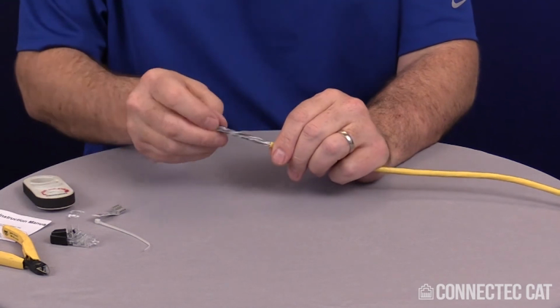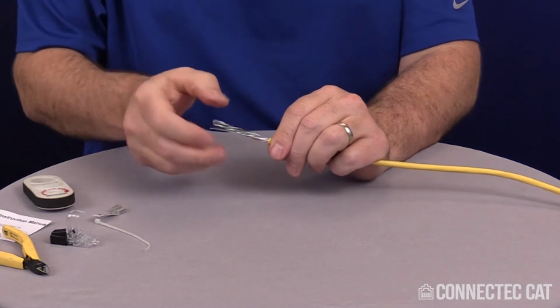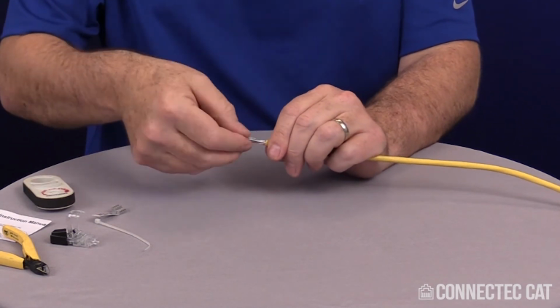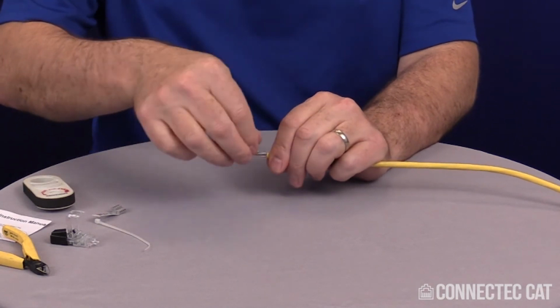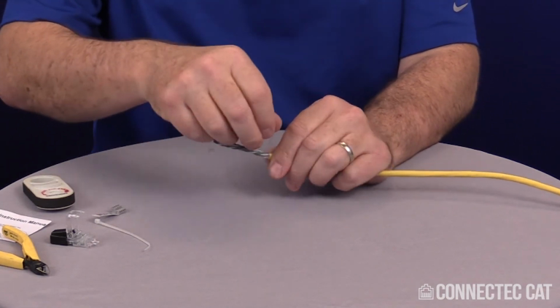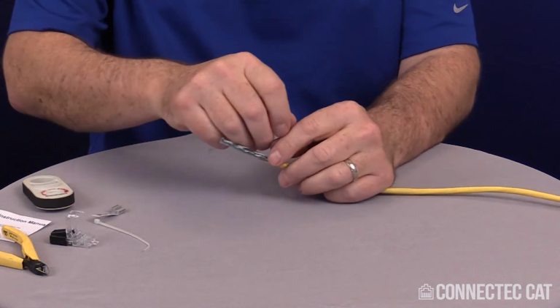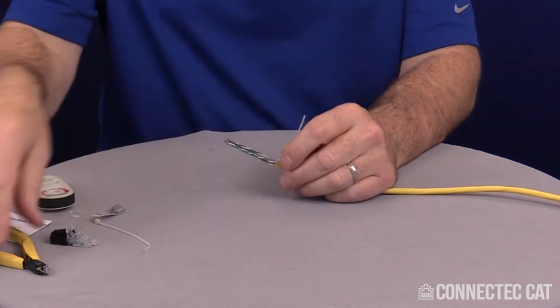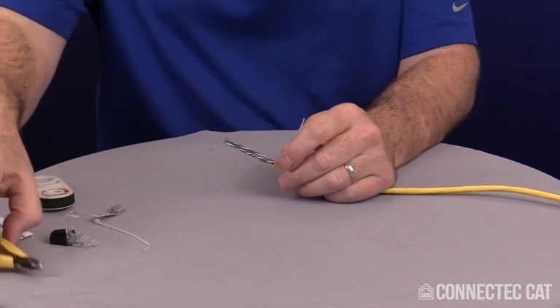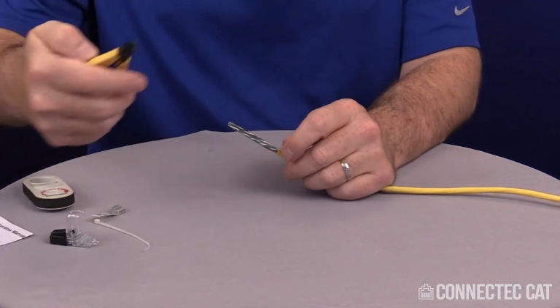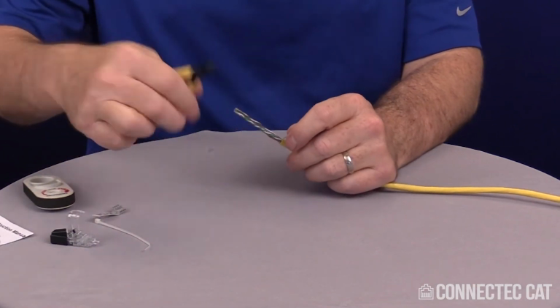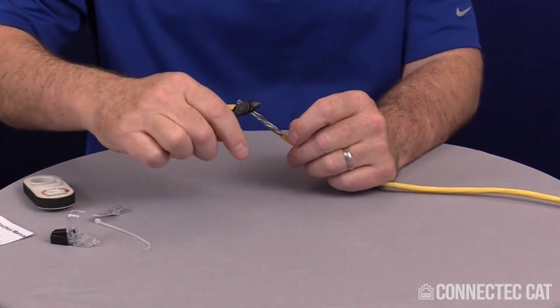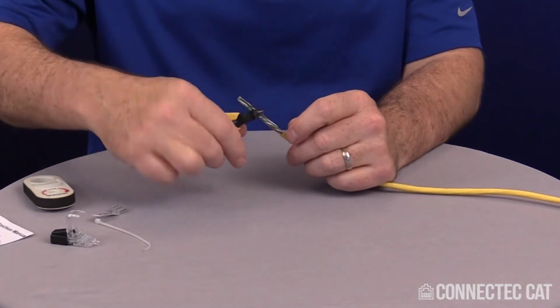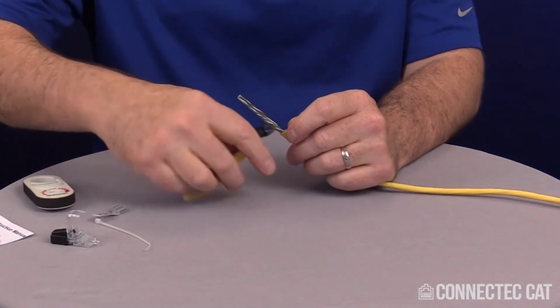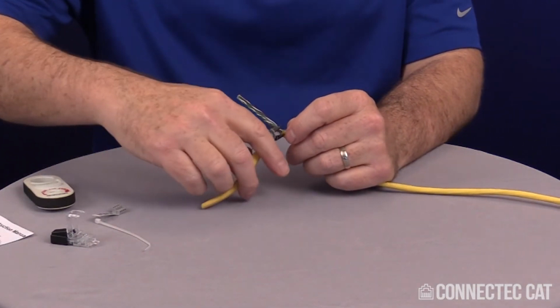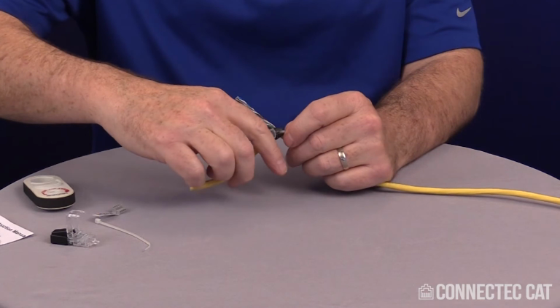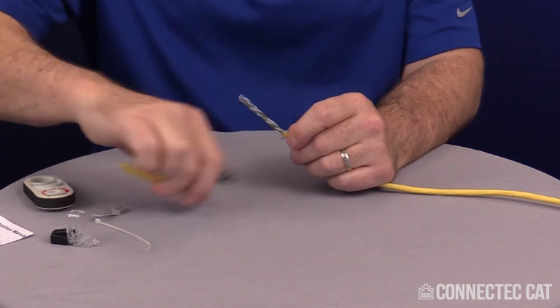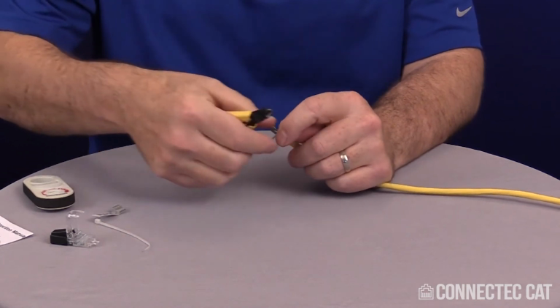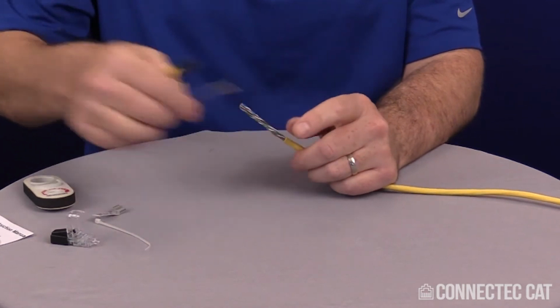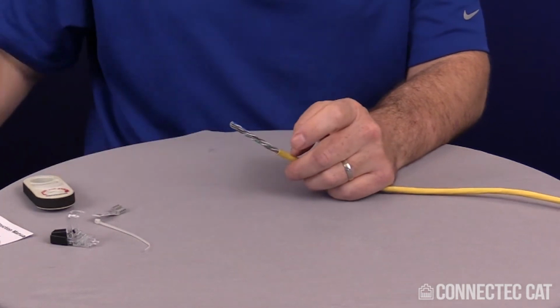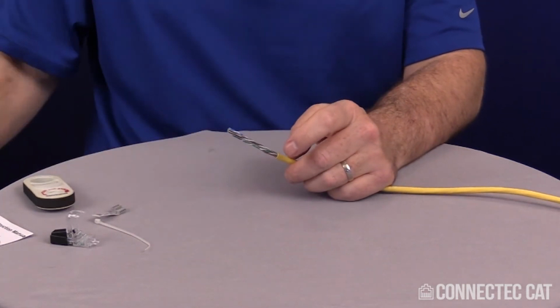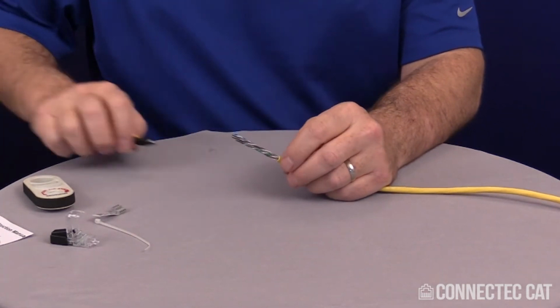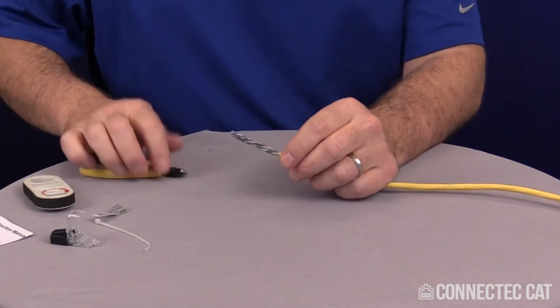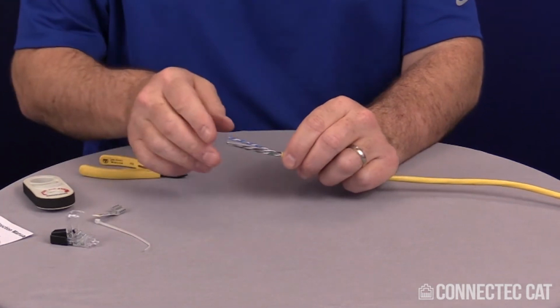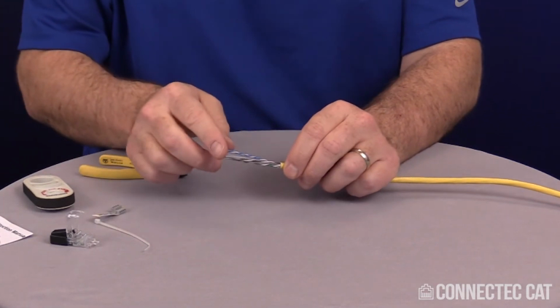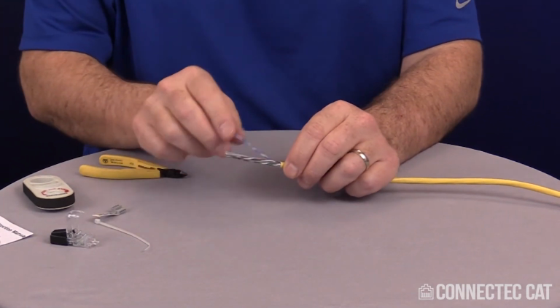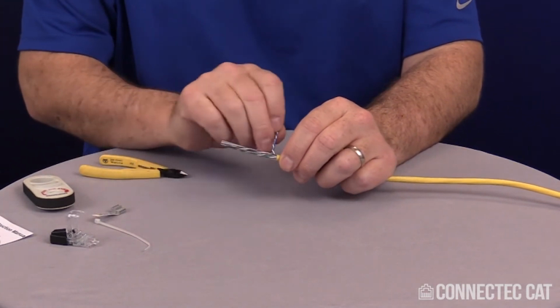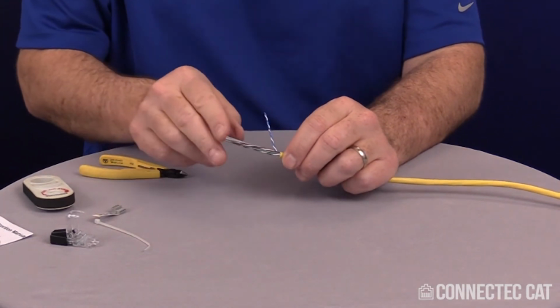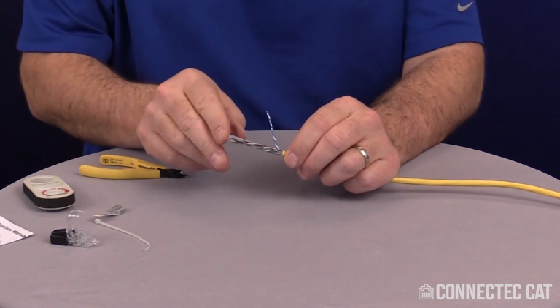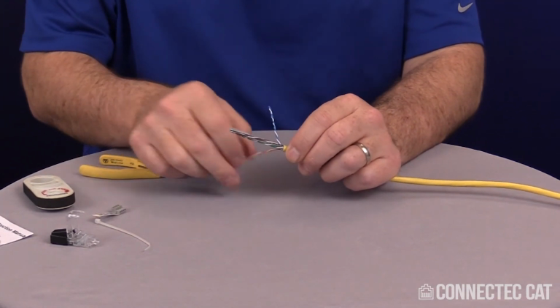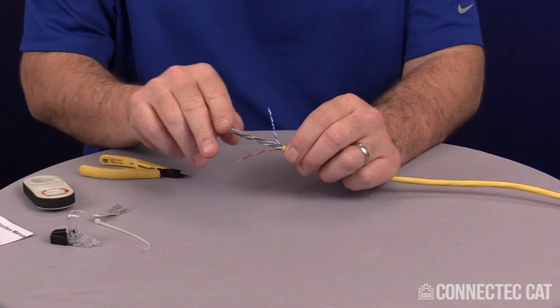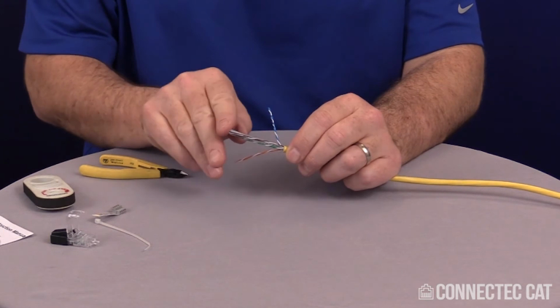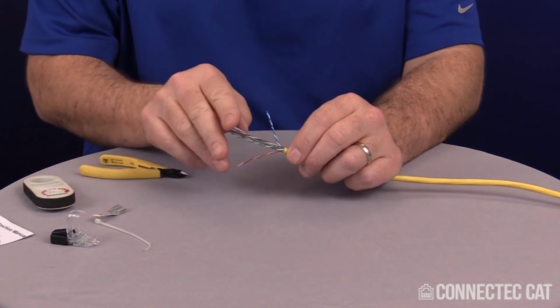The cable is going to have a rip cord on it — it's made of nylon. You want to go ahead and trim that off. Now I'm going to remove the separator in the middle, called the spline.